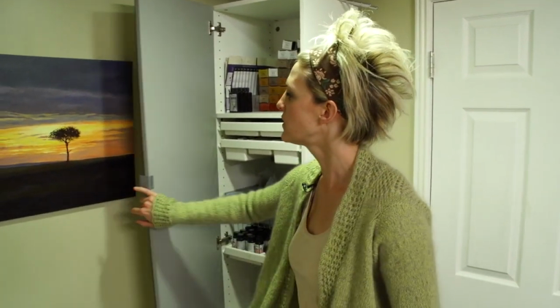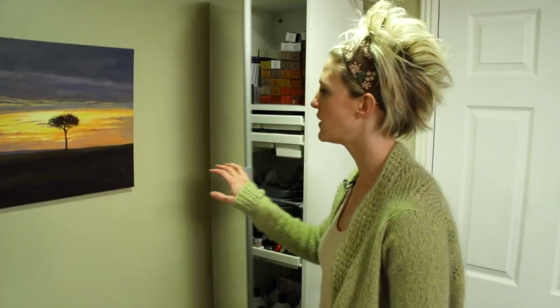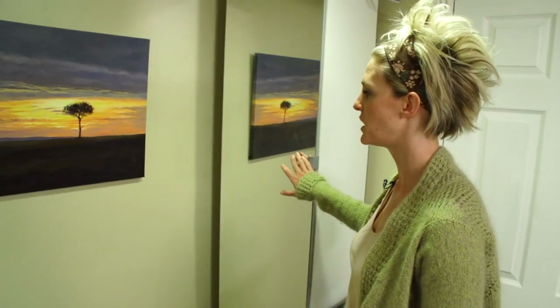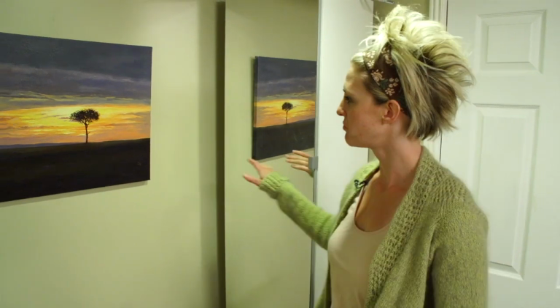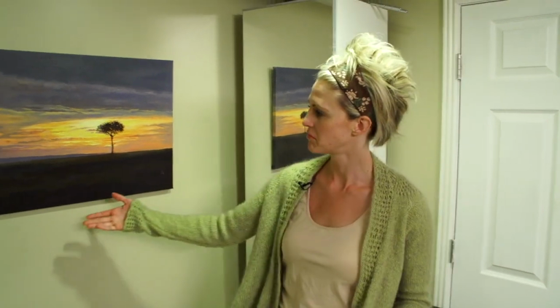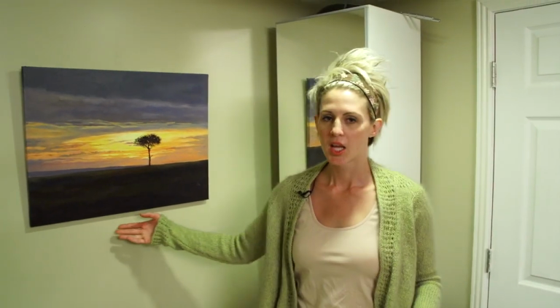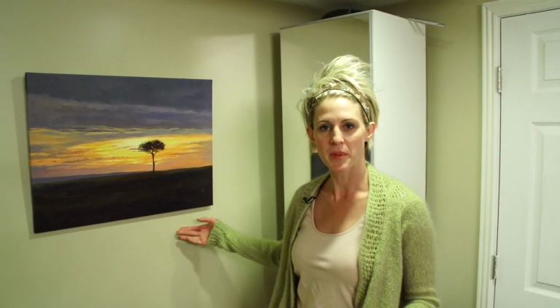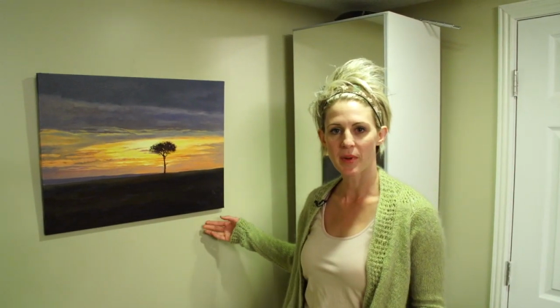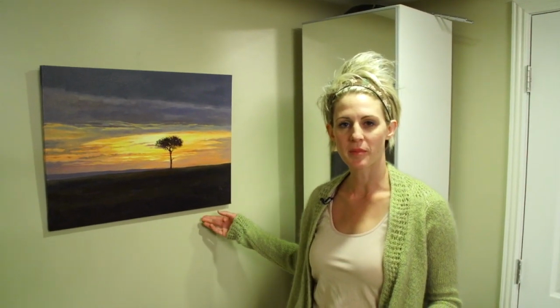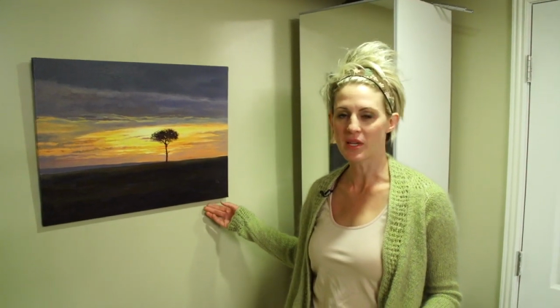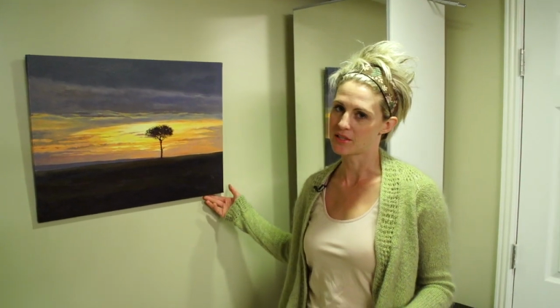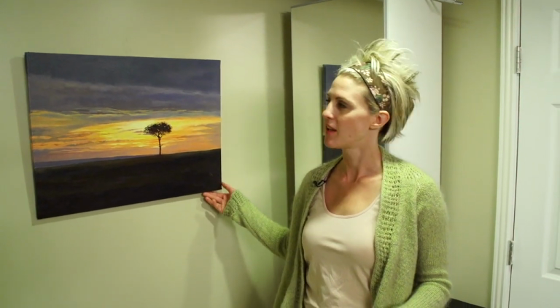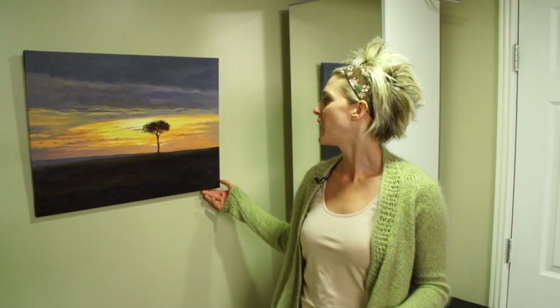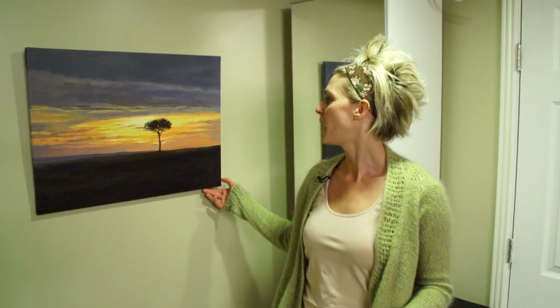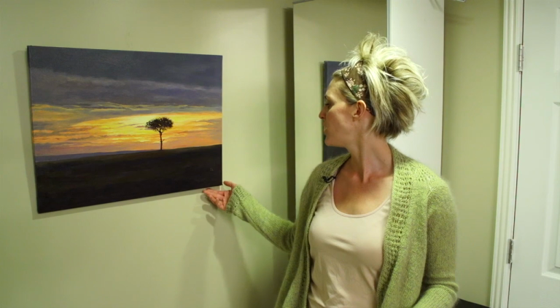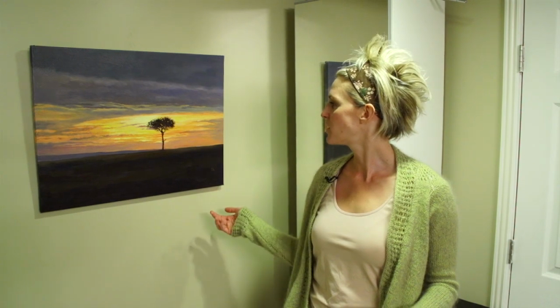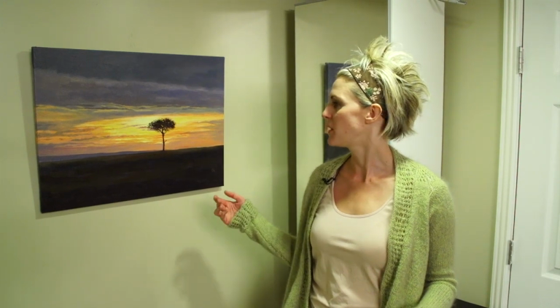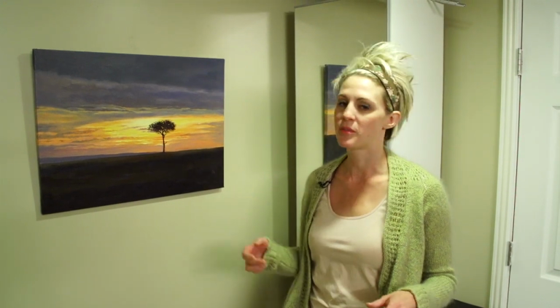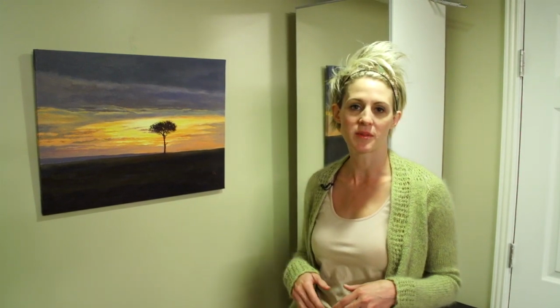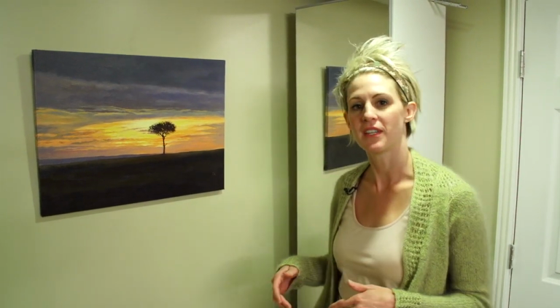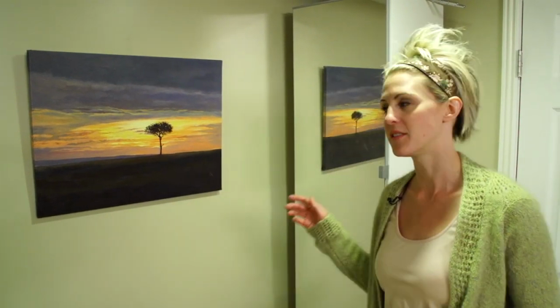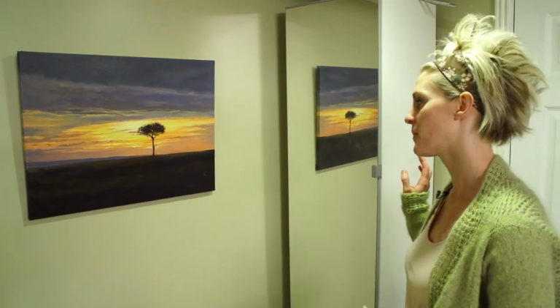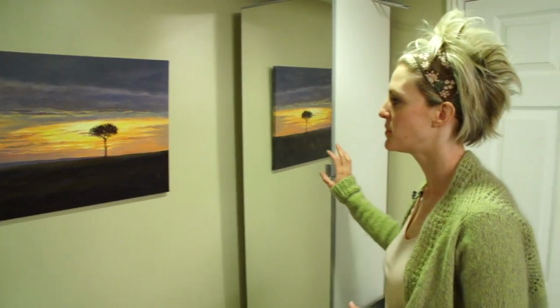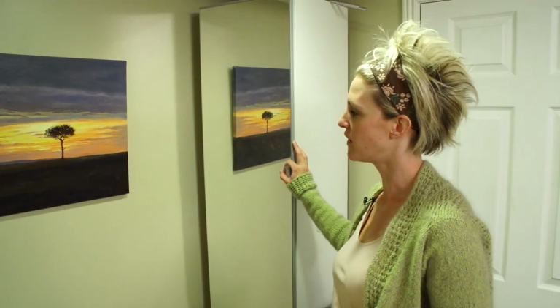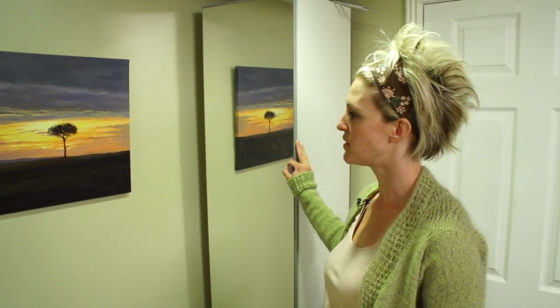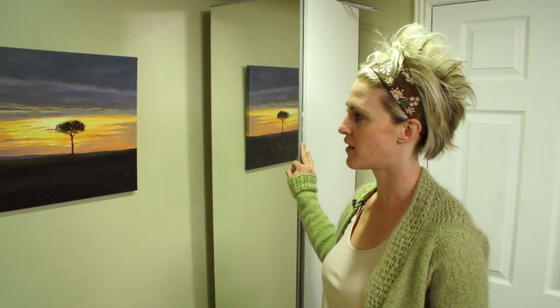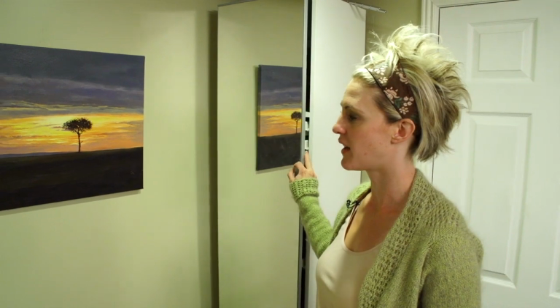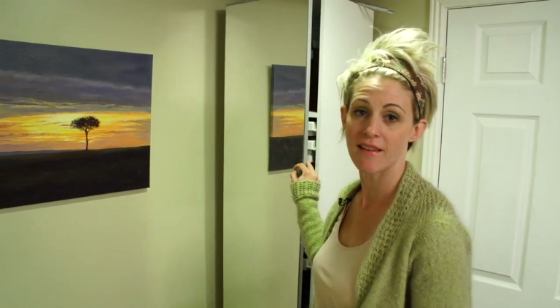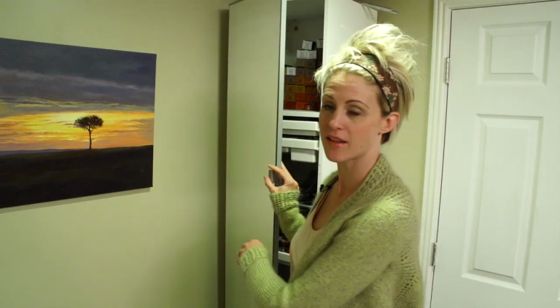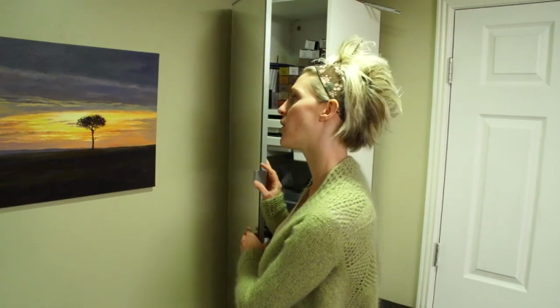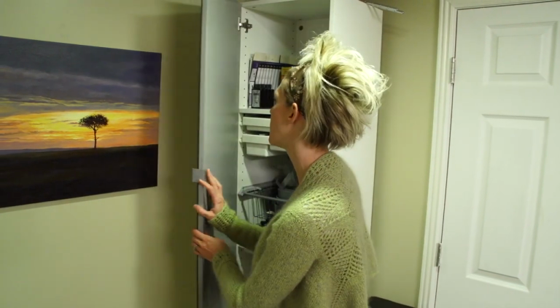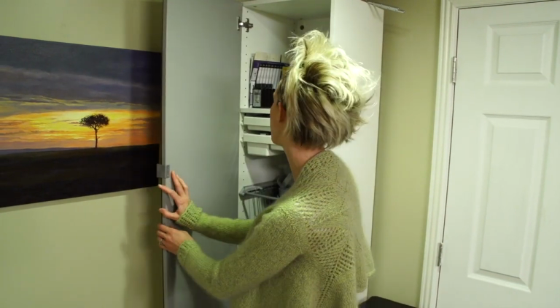This painting was painted by one of my sweet neighbors, and she gave it to us because we helped her out with some death videos. Her name's Carol, and she's an amazing artist, and I love it. That's why that's there.